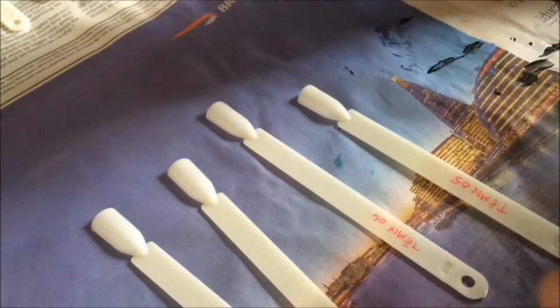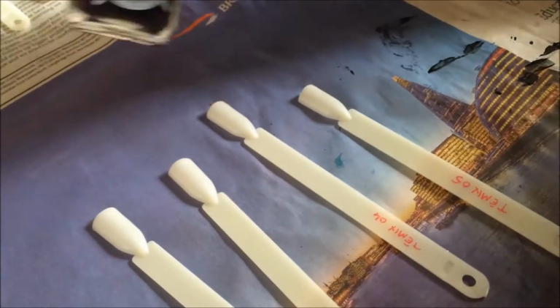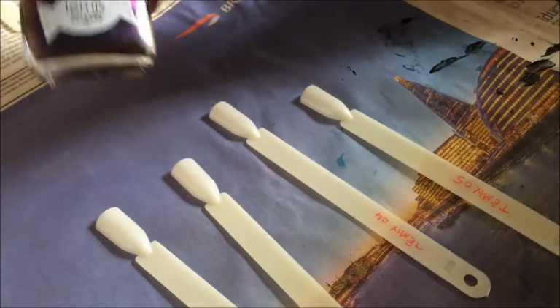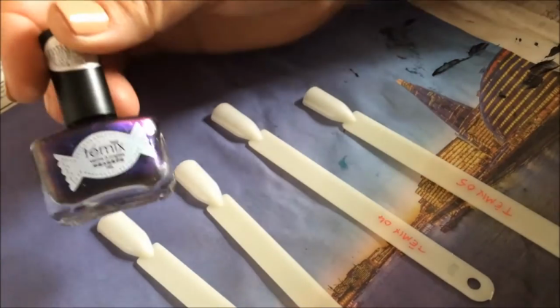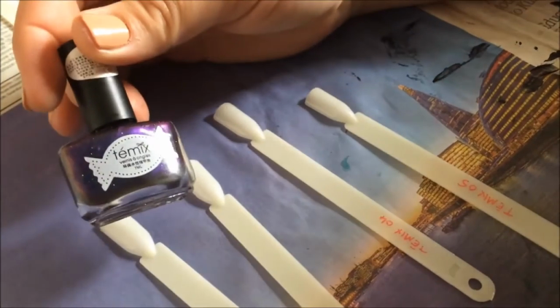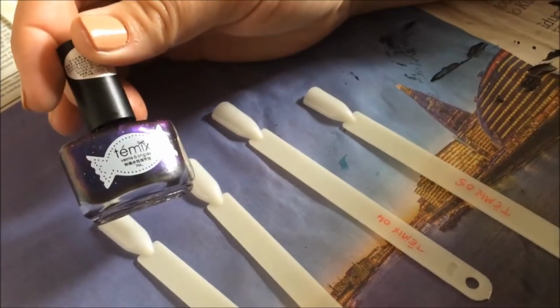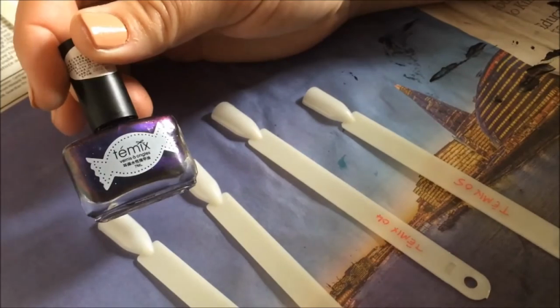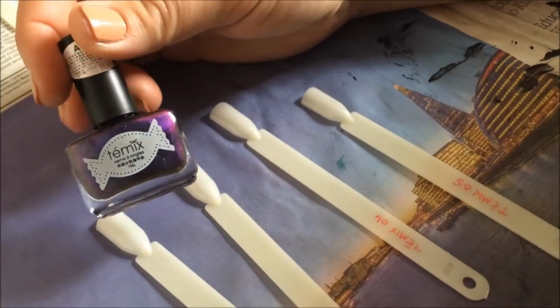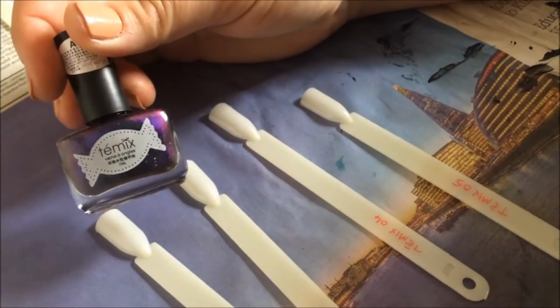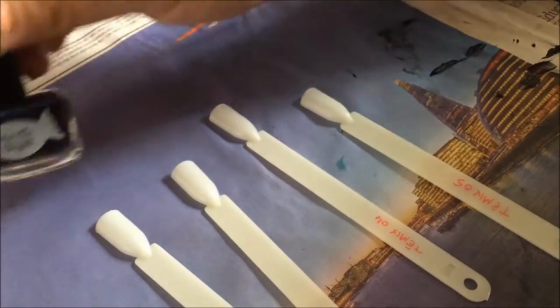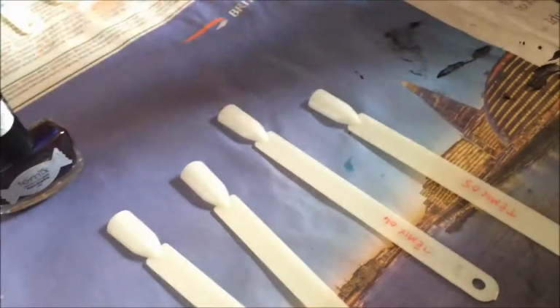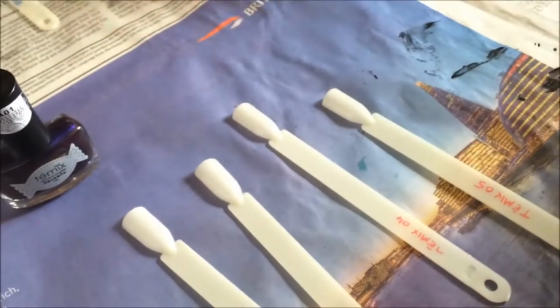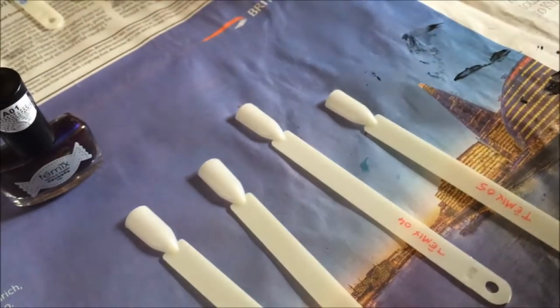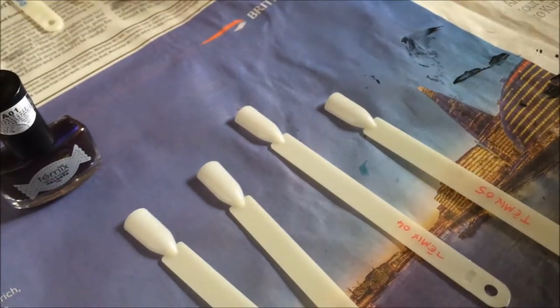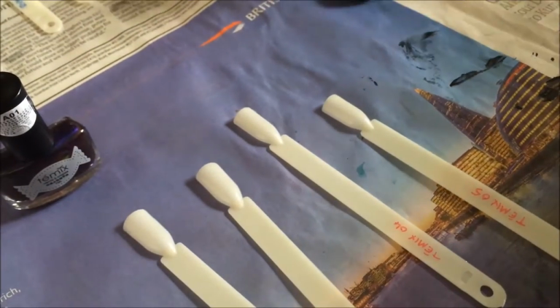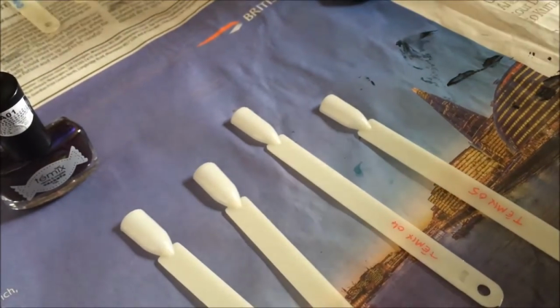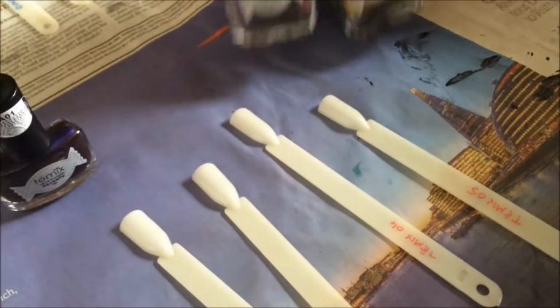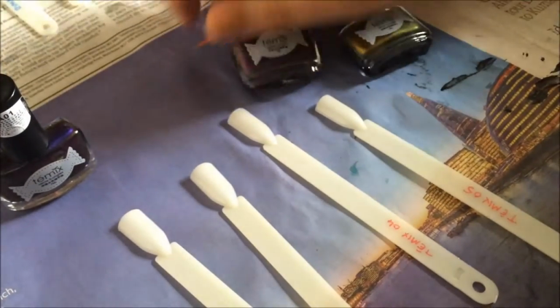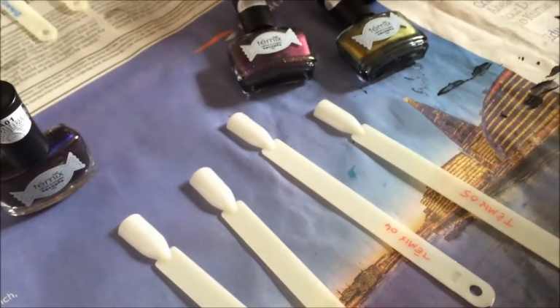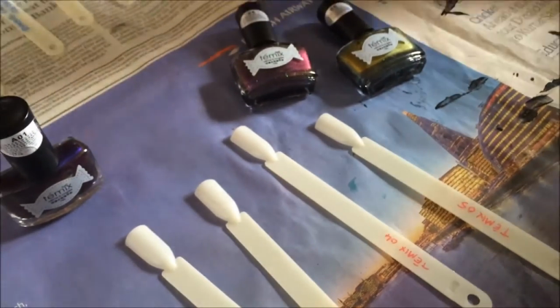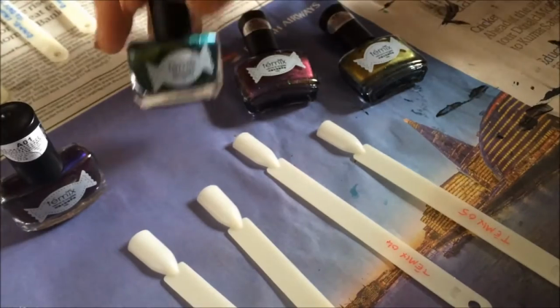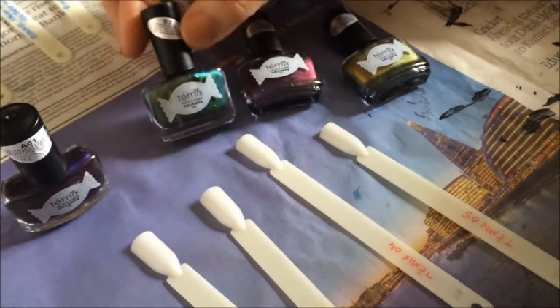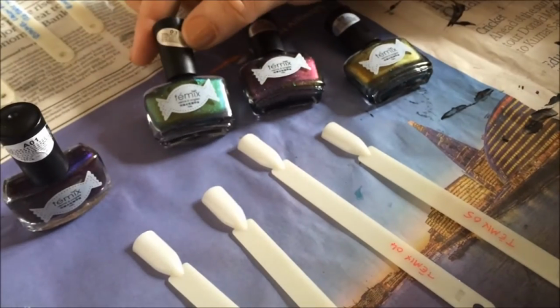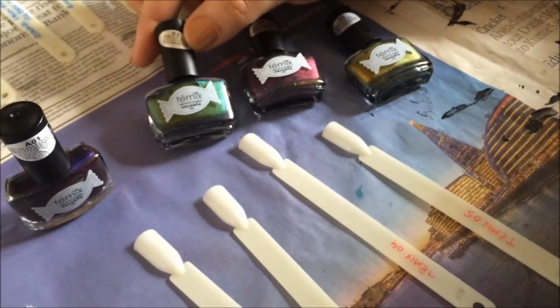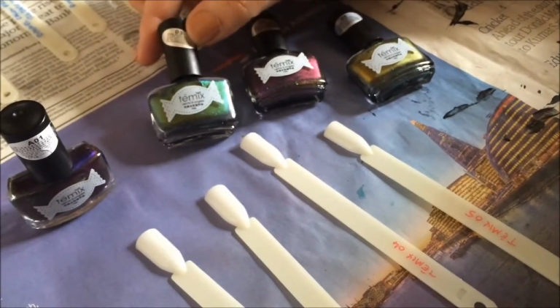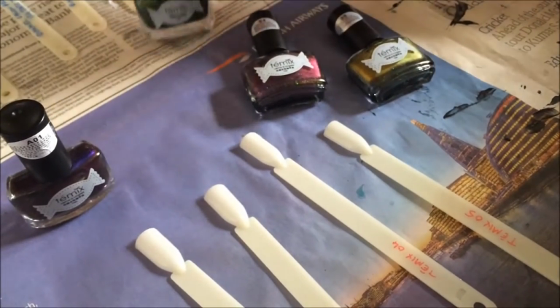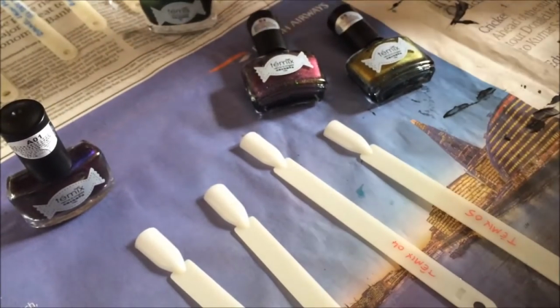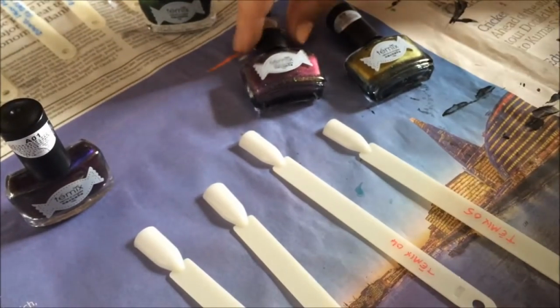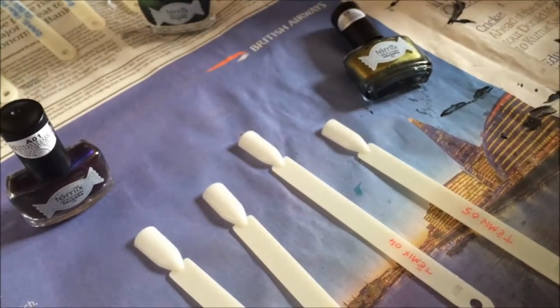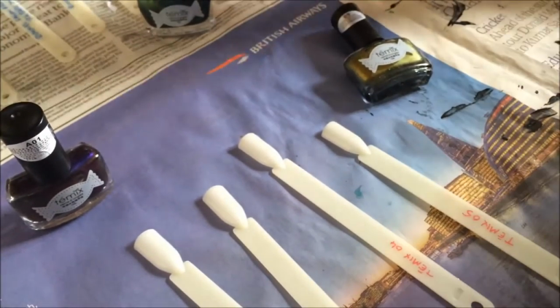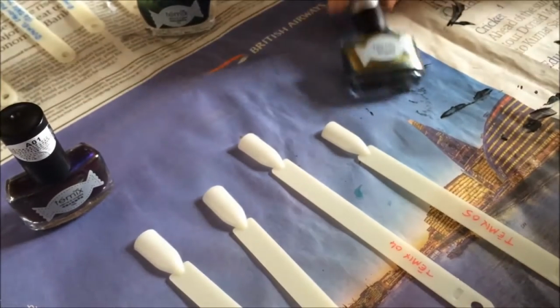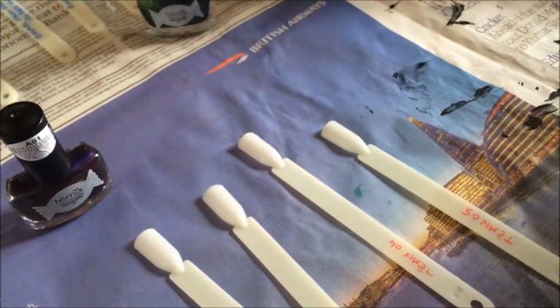I've been asked to do a video of these which I got from Born Pretty Store because I need to get a refund — they're all so gloopy and they just won't sit and they just don't work very well.